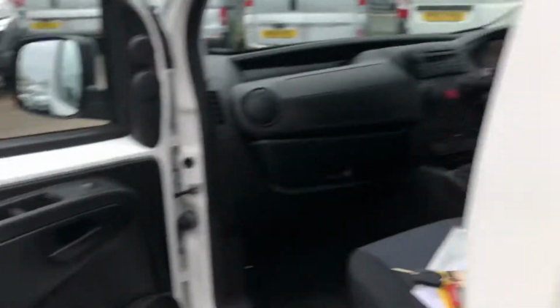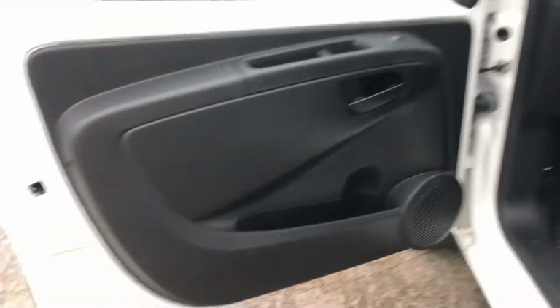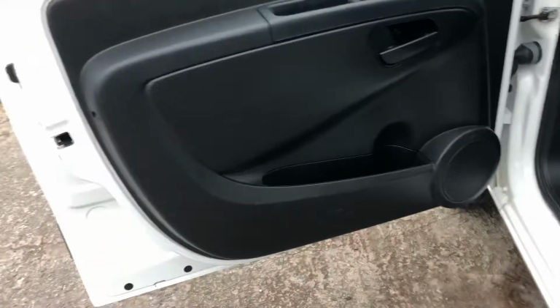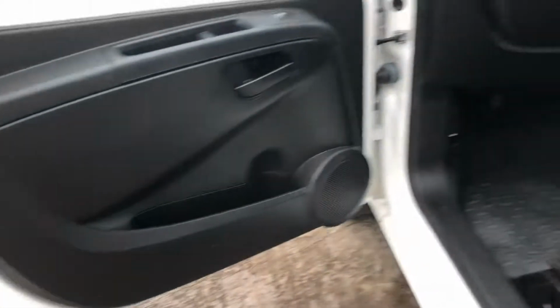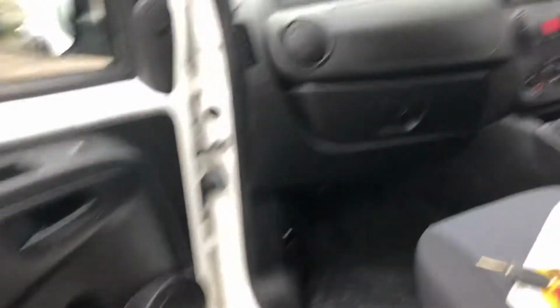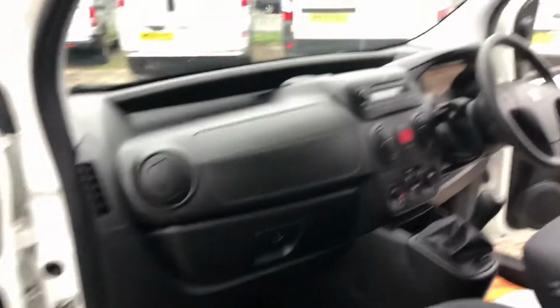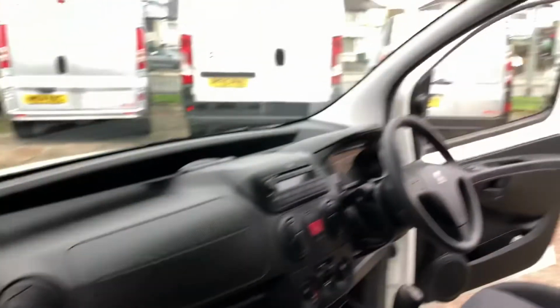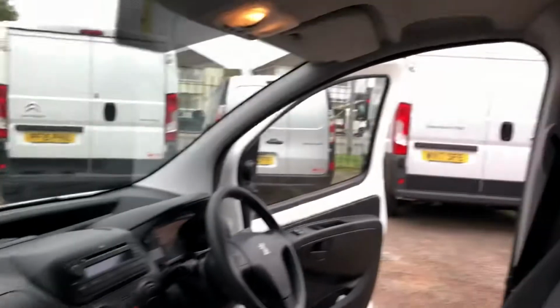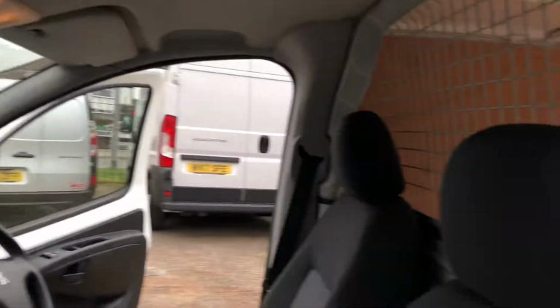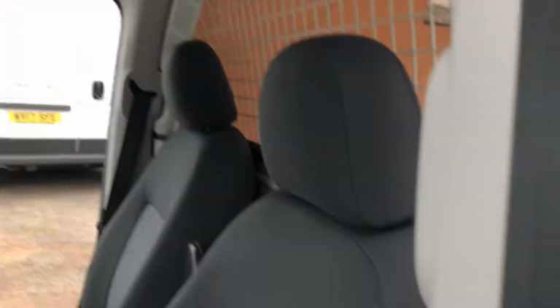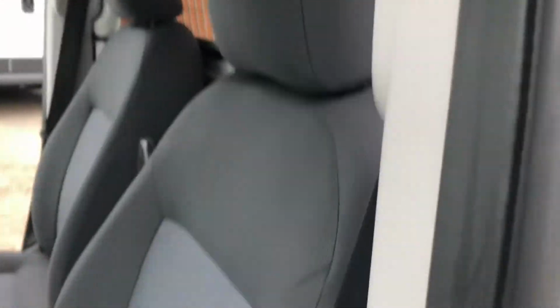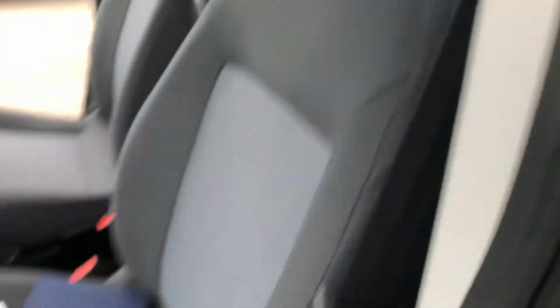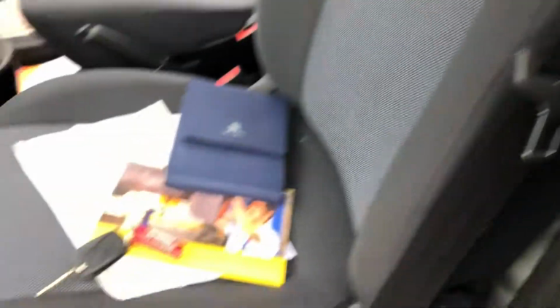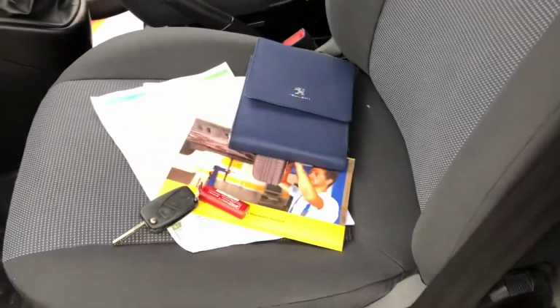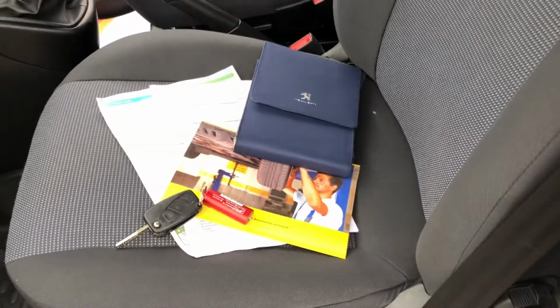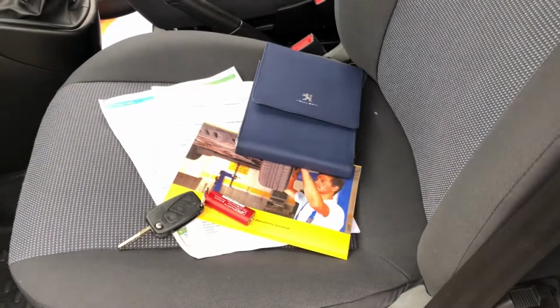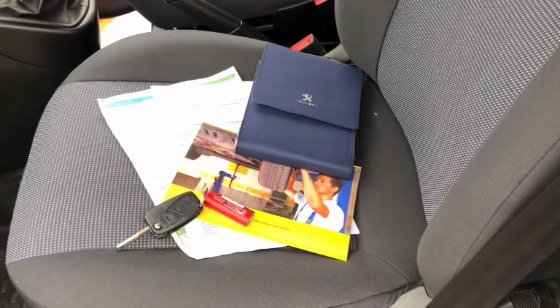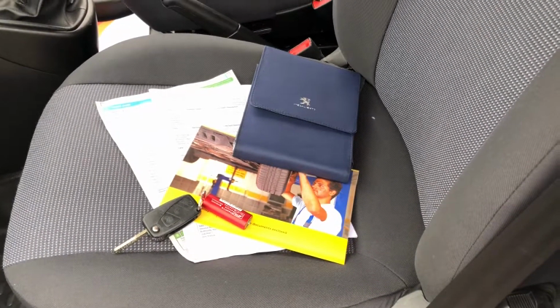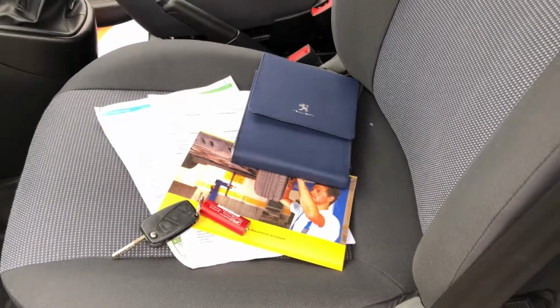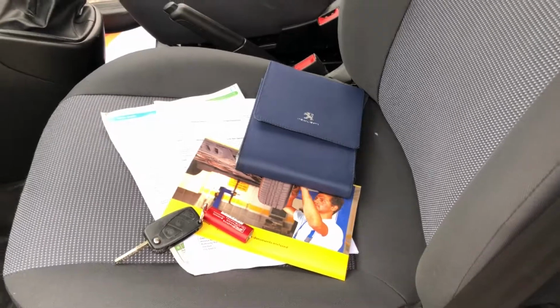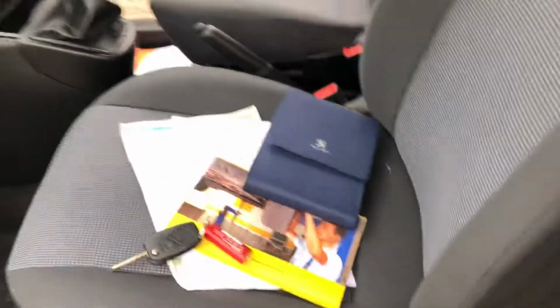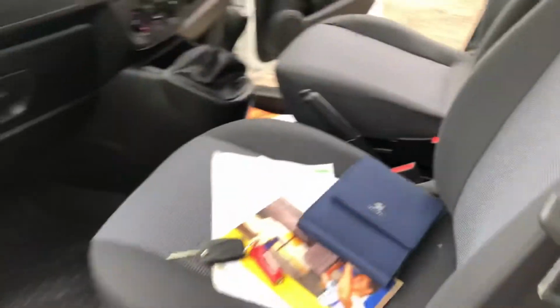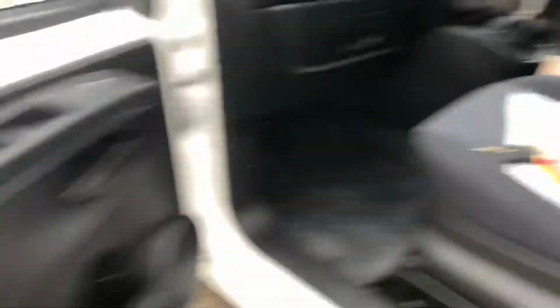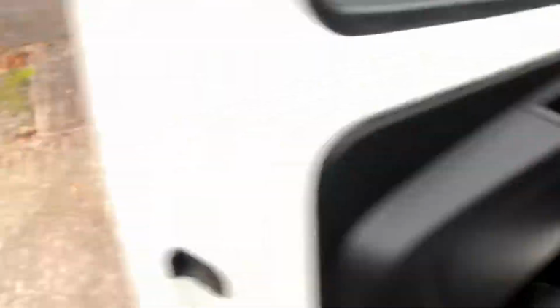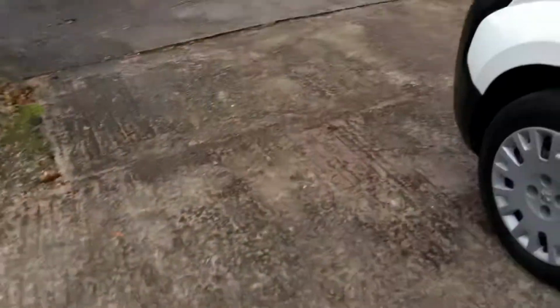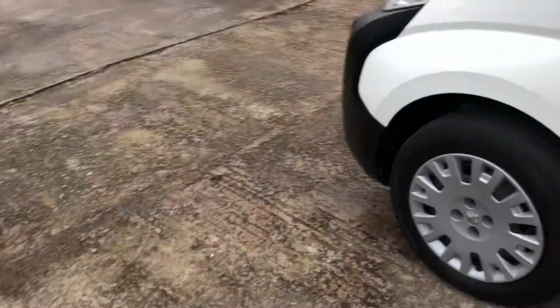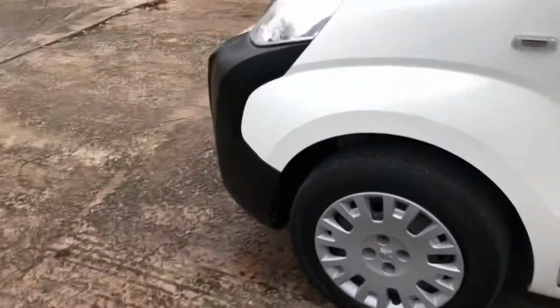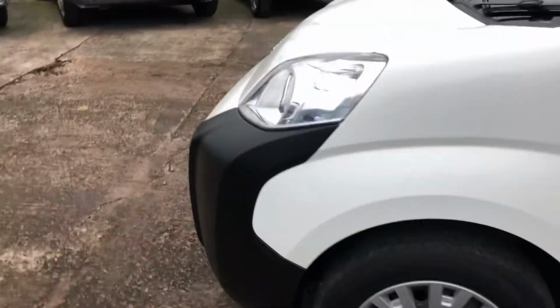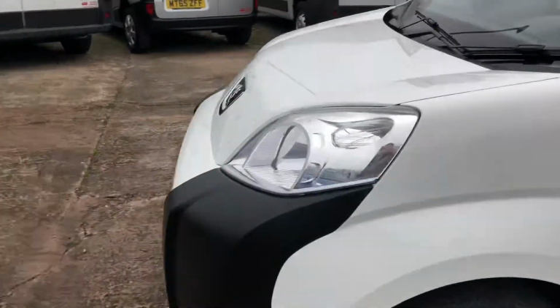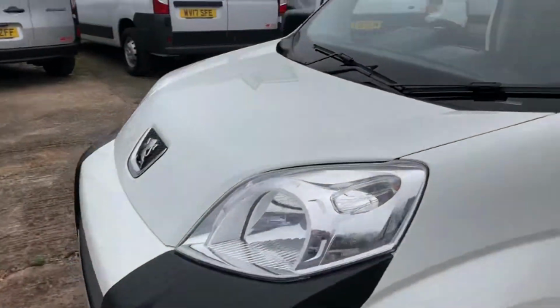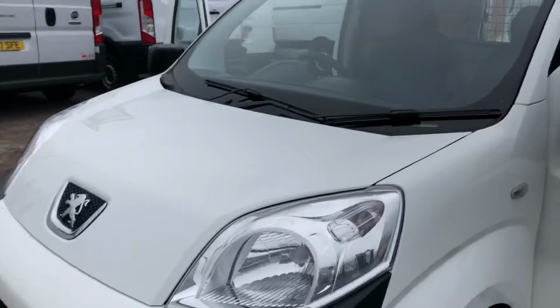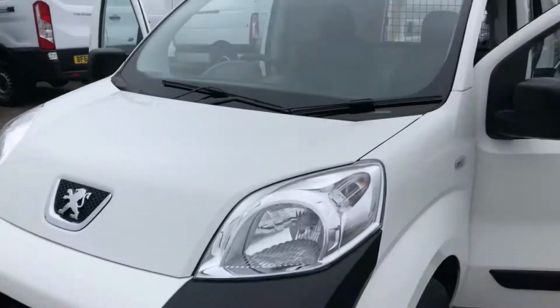It's got Bluetooth connectivity and electric windows and mirrors. And here's the documents — full service history, full V5. There's just one key with this vehicle at the moment; if that changes we always pass them on to the customer.